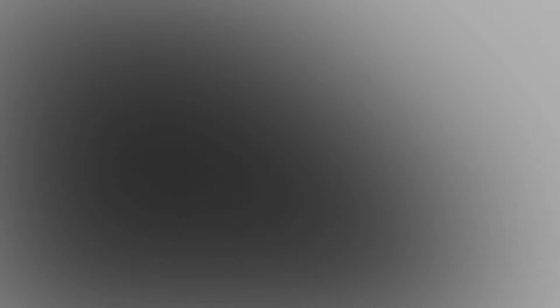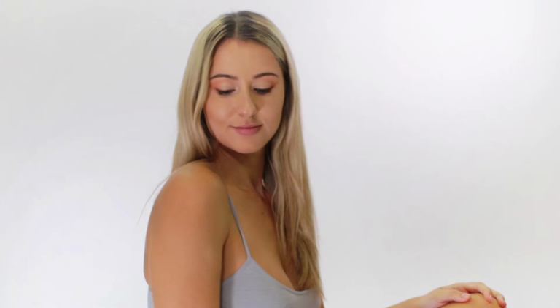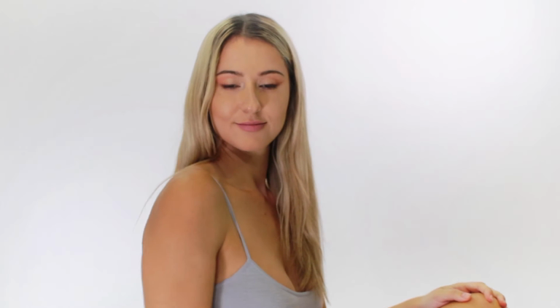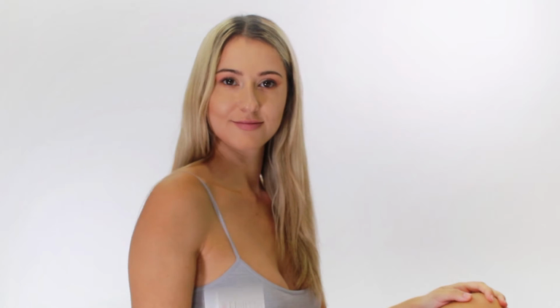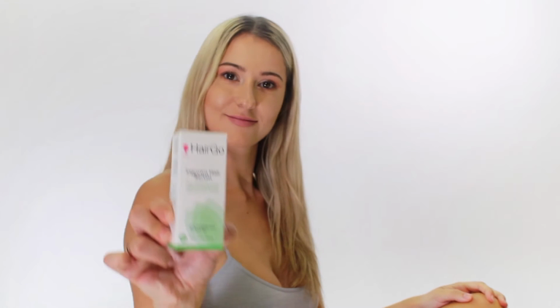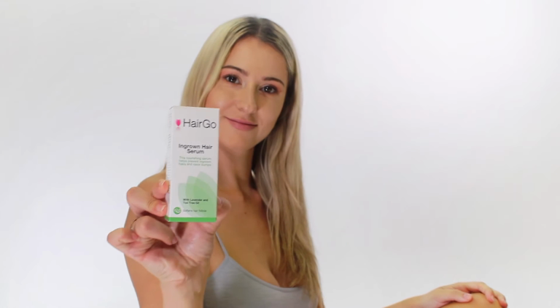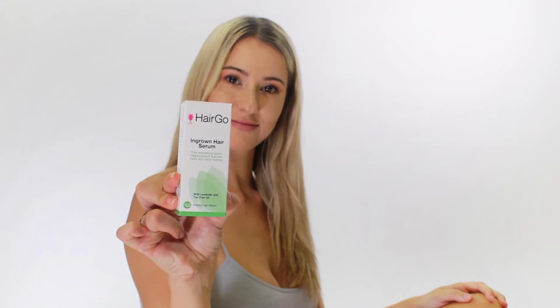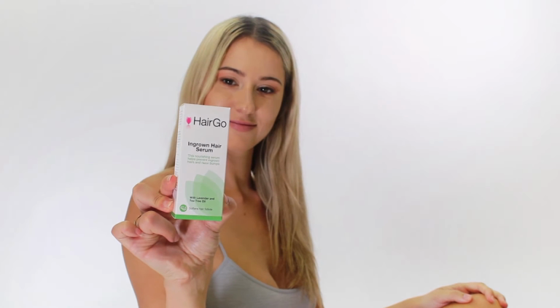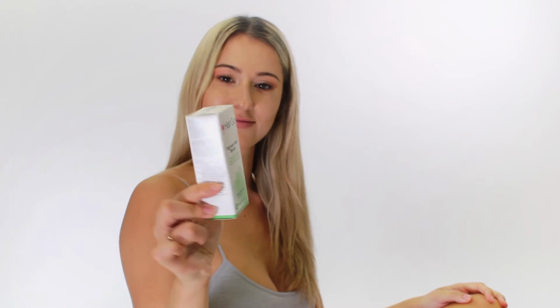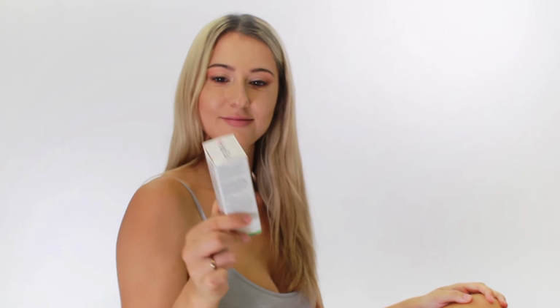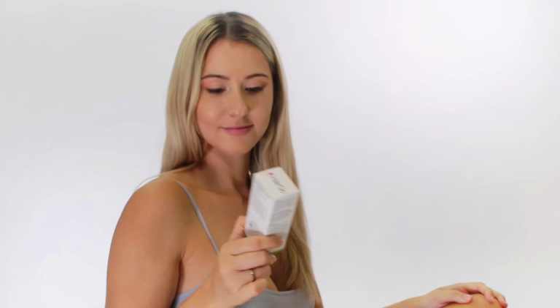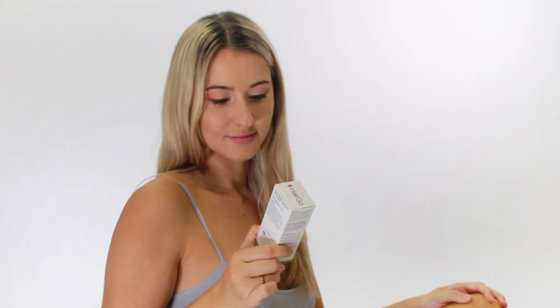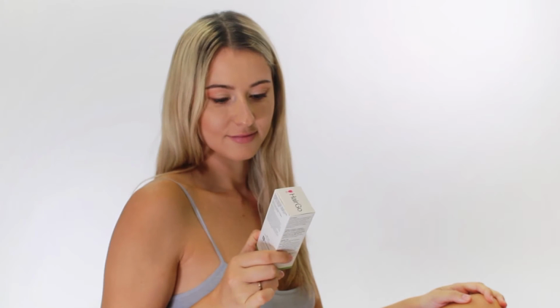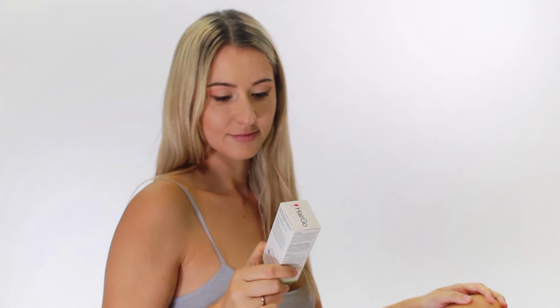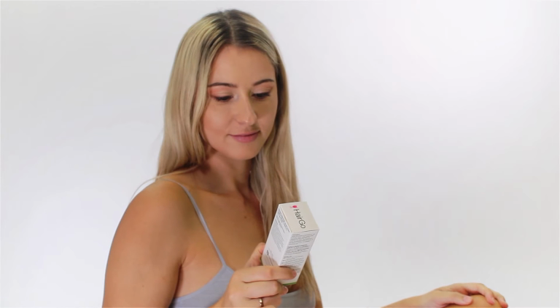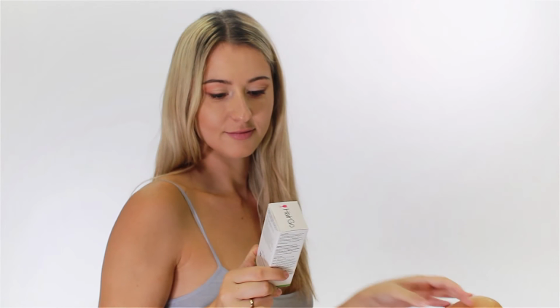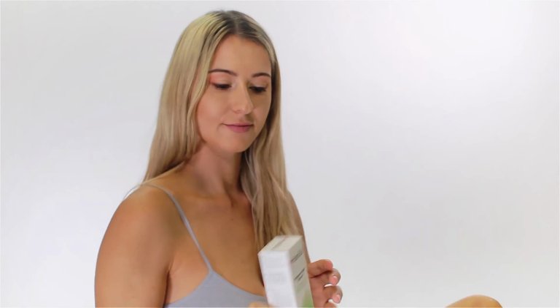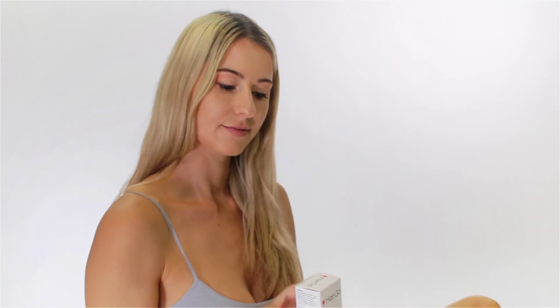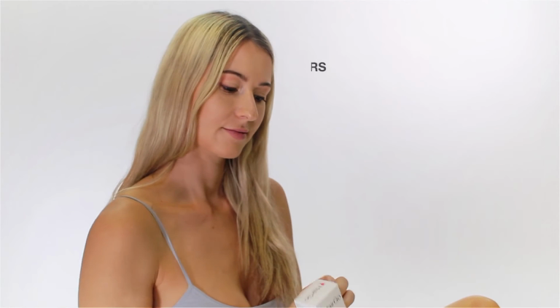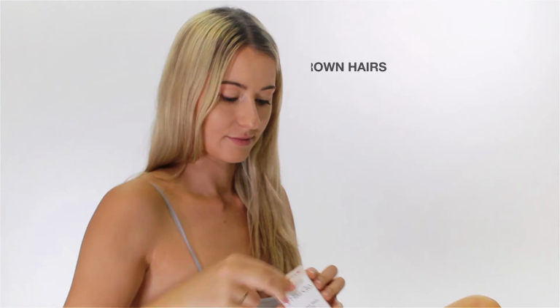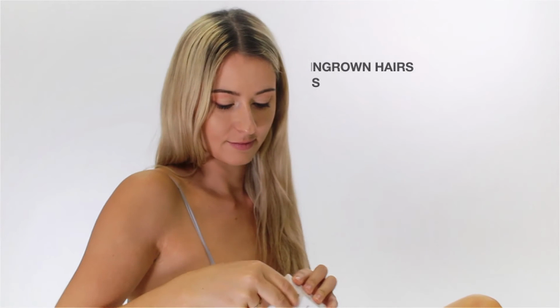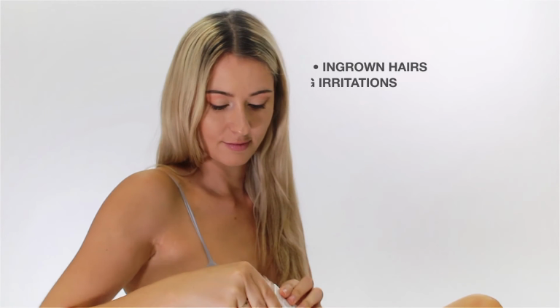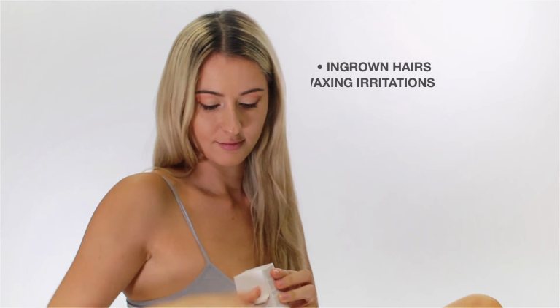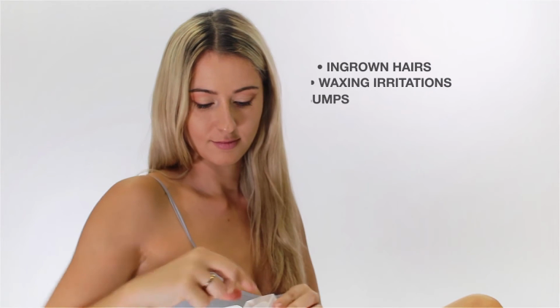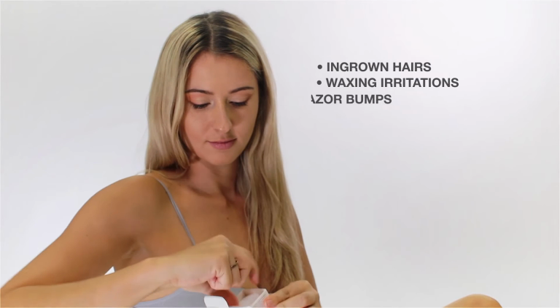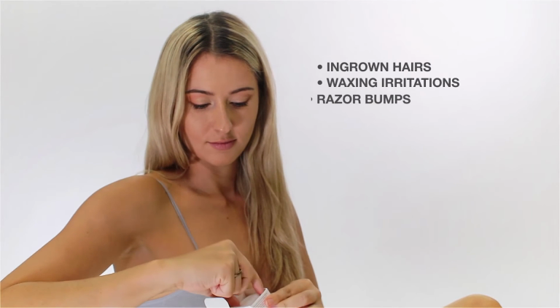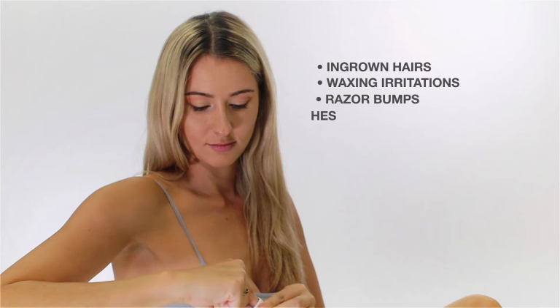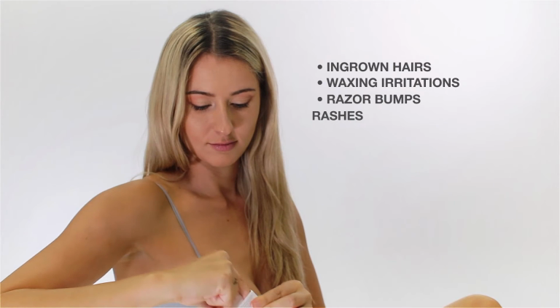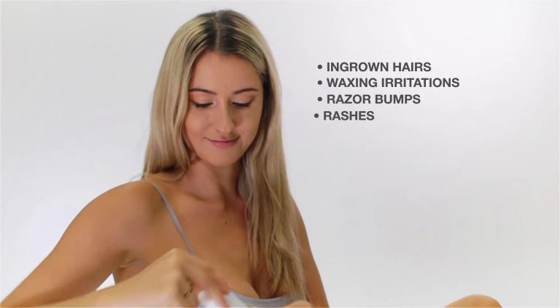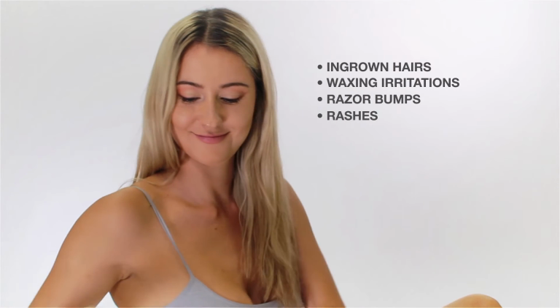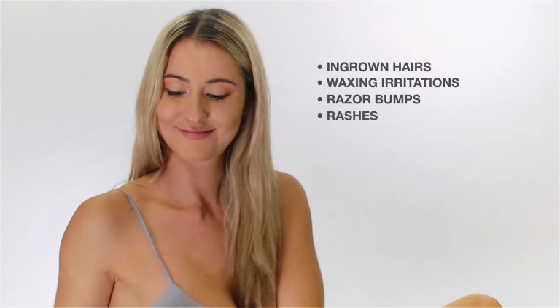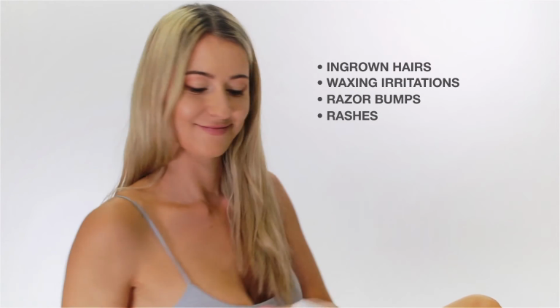The ingrown hair serum is made with tea tree oil, lavender, orange, and soothing botanicals. It is designed to provide relief from ingrown hairs, waxing irritations, razor bumps, and rashes.